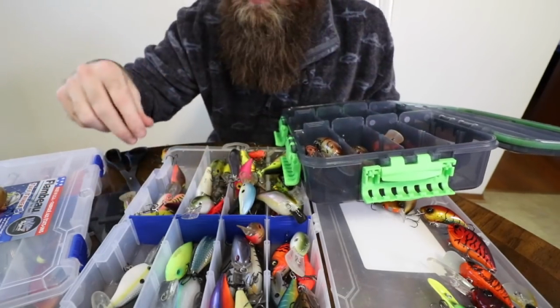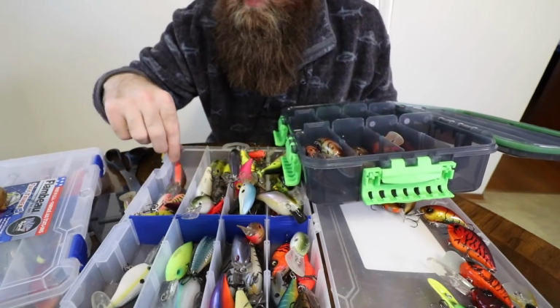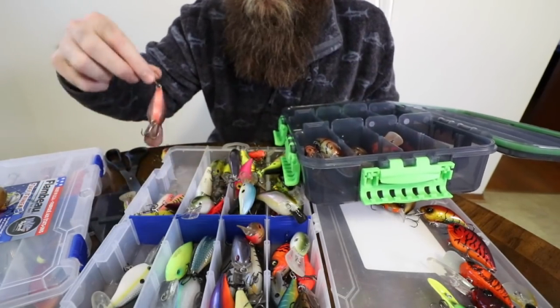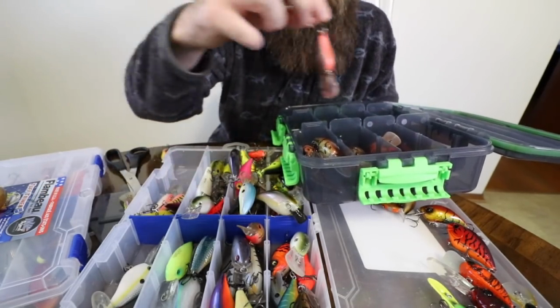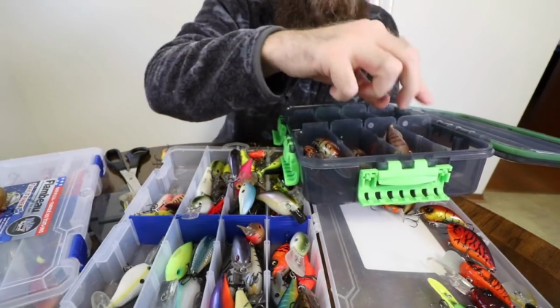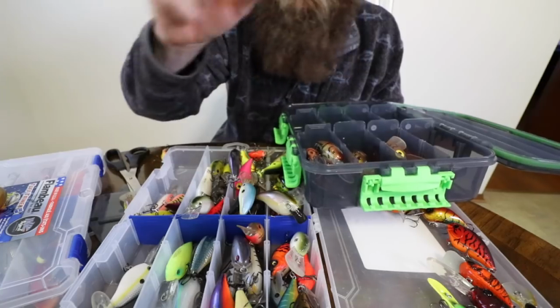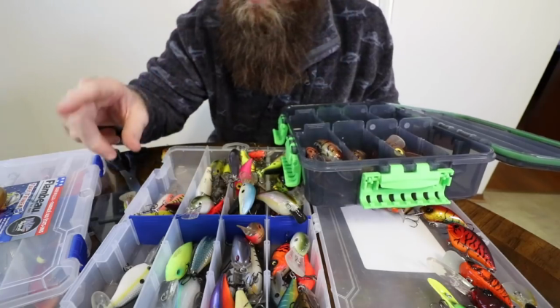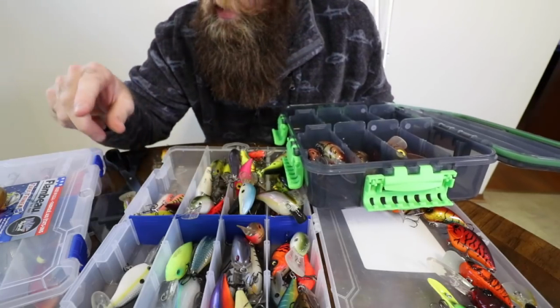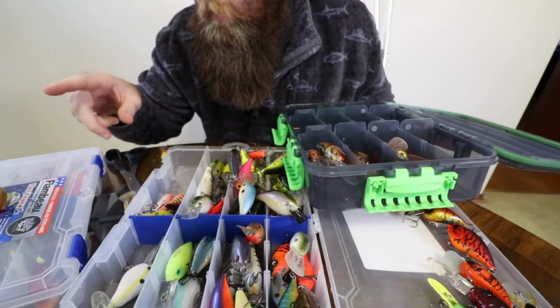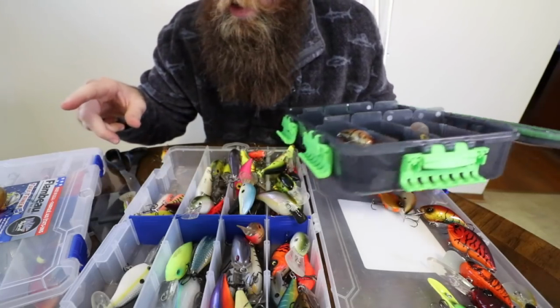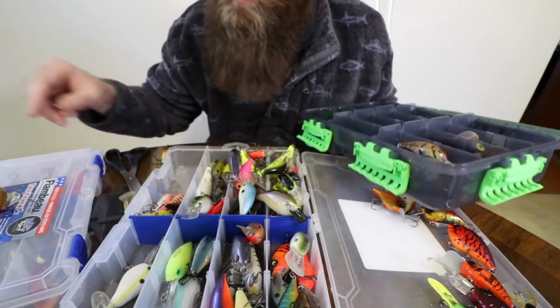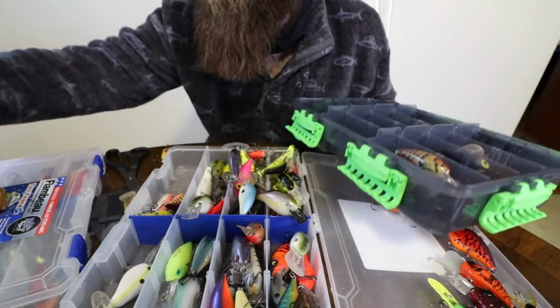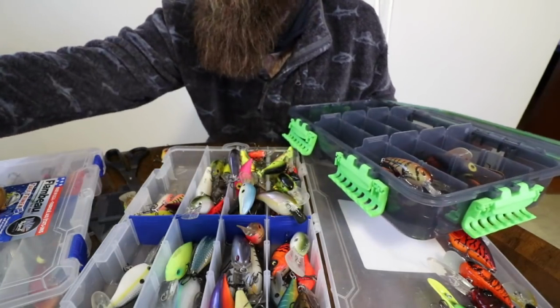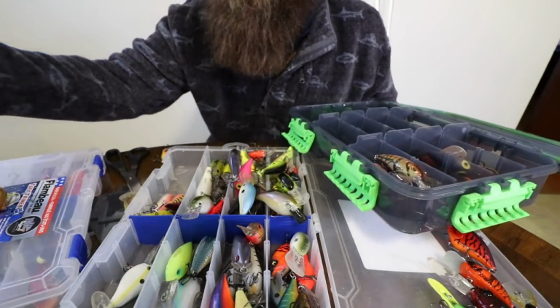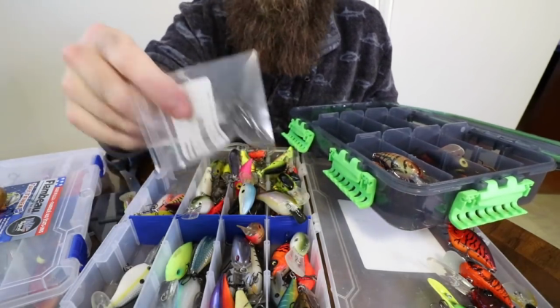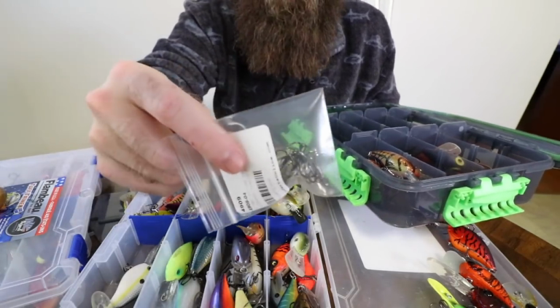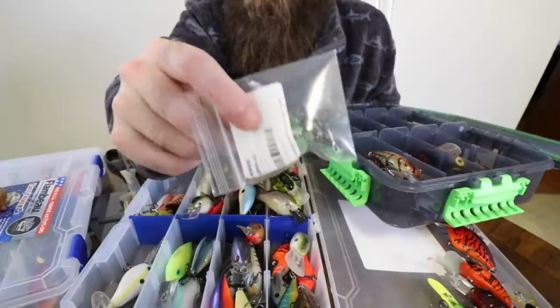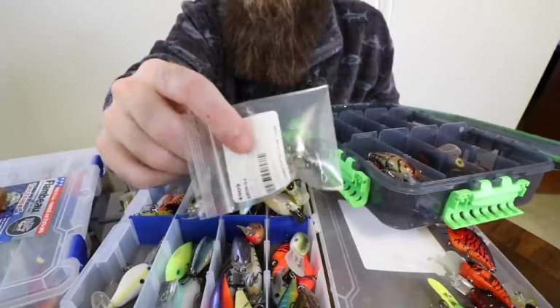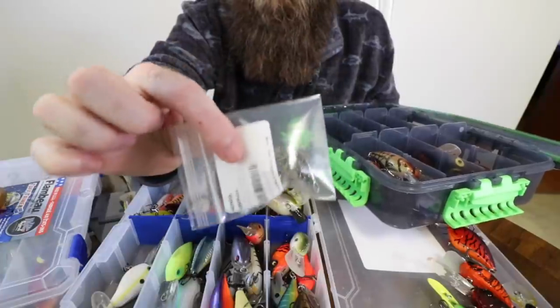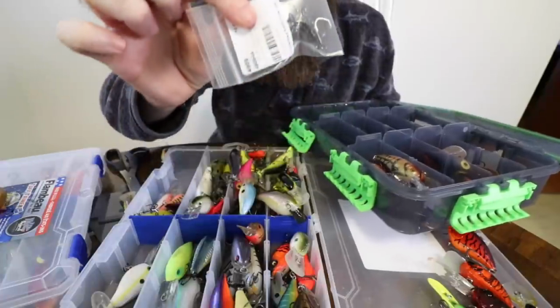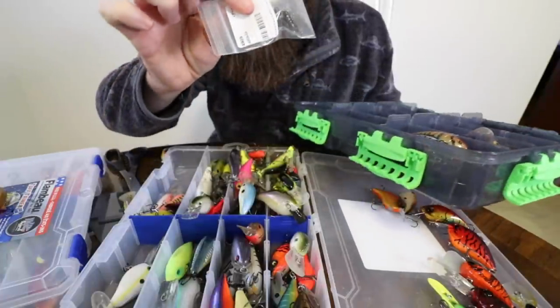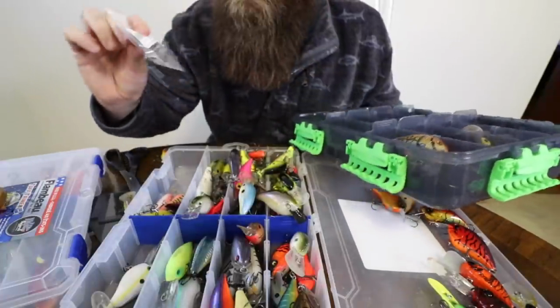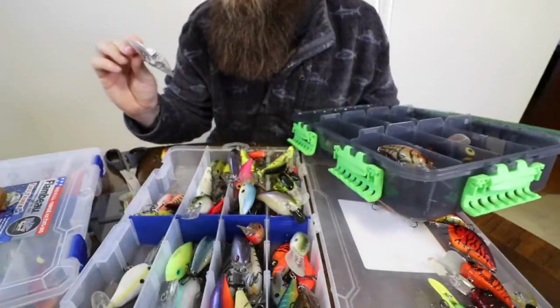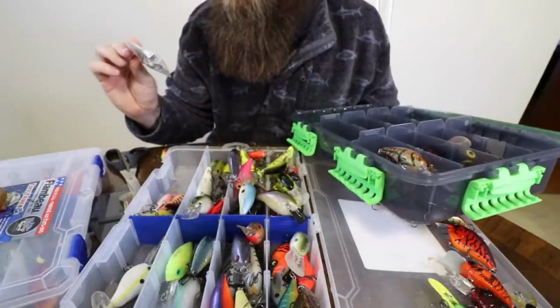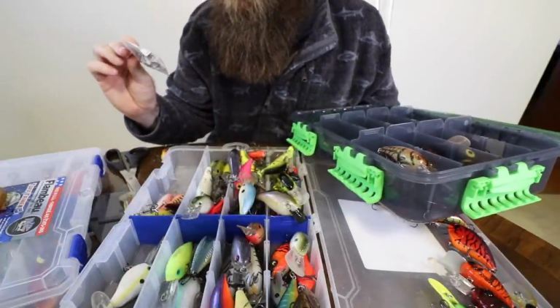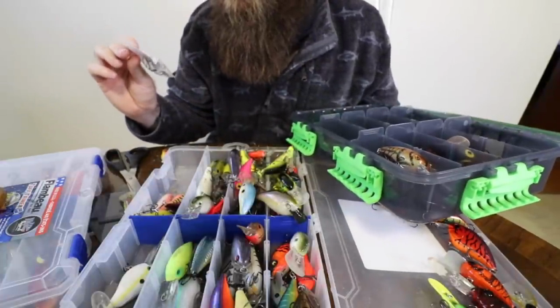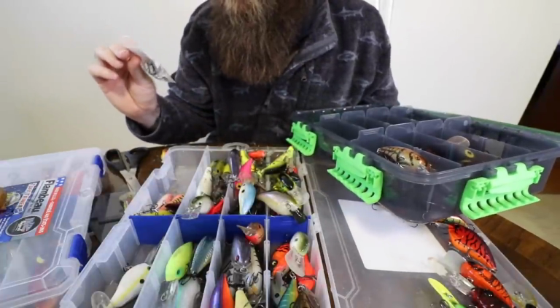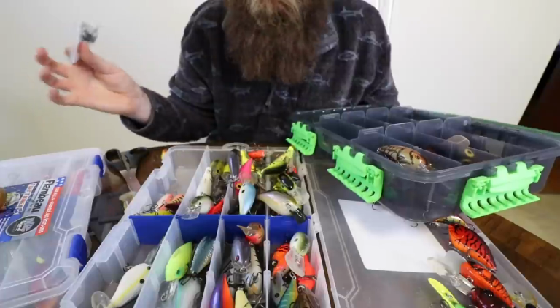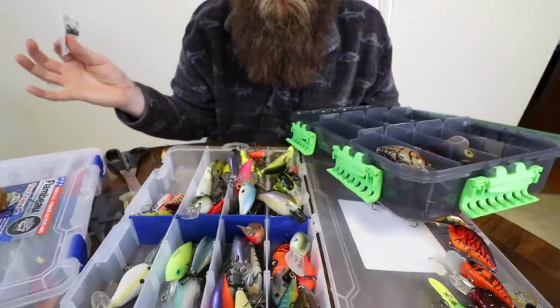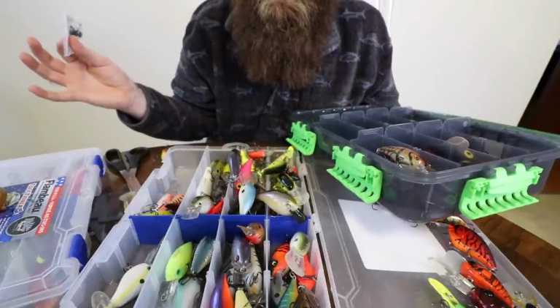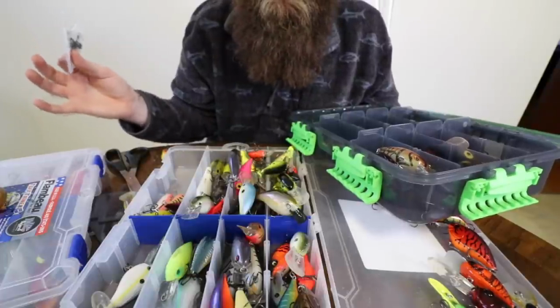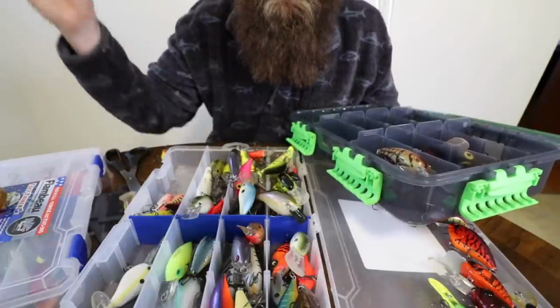Let's go ahead and start pulling out some Wiggle Warts - we'll put all those in one side. I love the Wiggle Wart. This right here is probably my favorite color of all time. You're going to see consistencies in my box - crawl patterns. I love crawl patterns, it's what gets bit around me, it's what I like to throw, so I've got a lot of them. Here is a Wiggle Wart that actually needs some hooks put on - we can throw some hooks on that thing here in a little while.